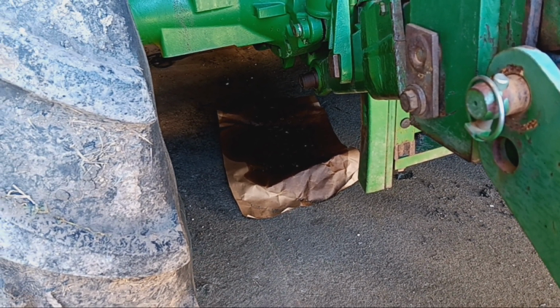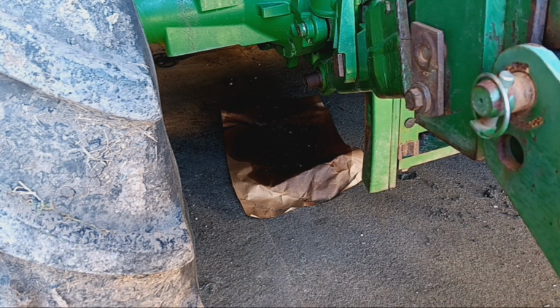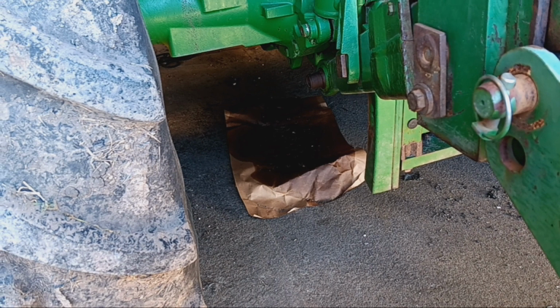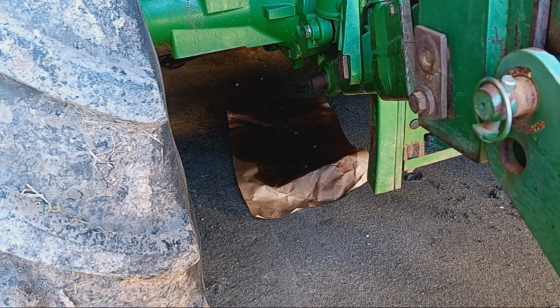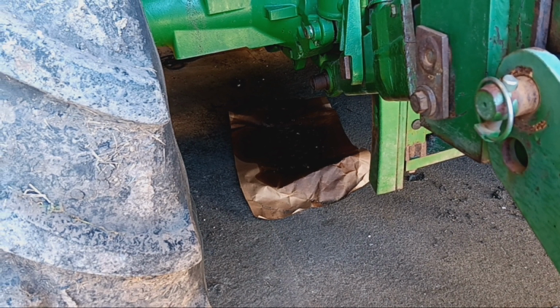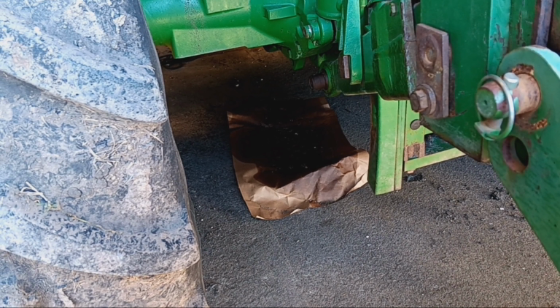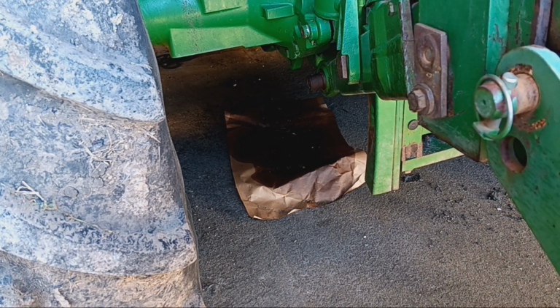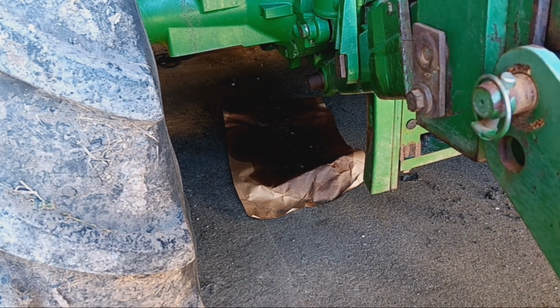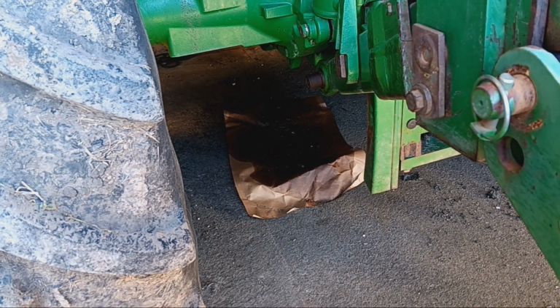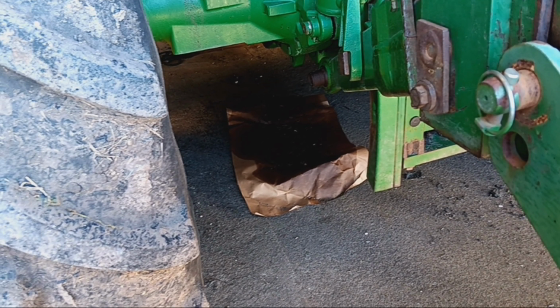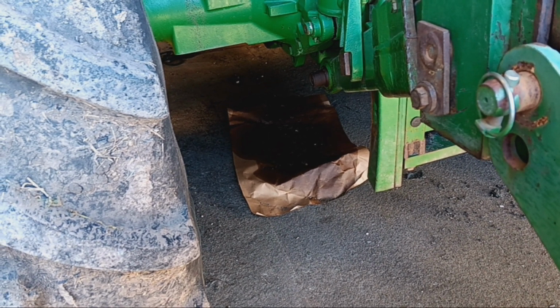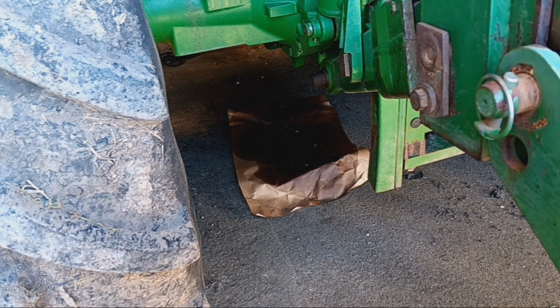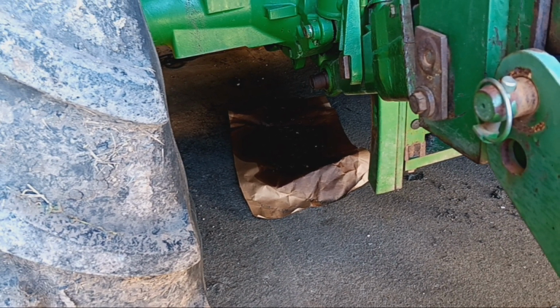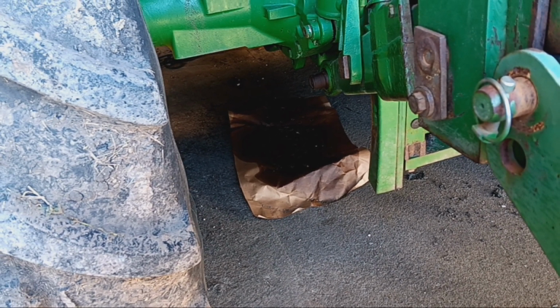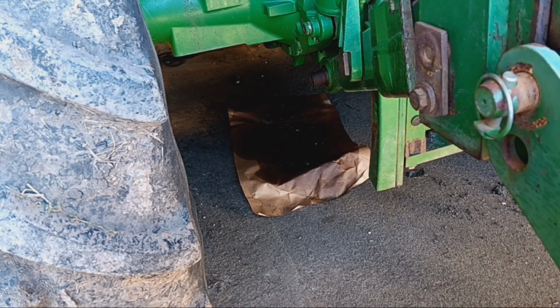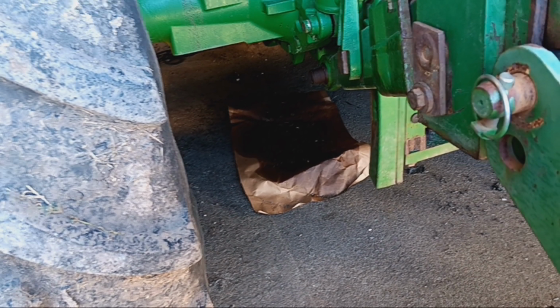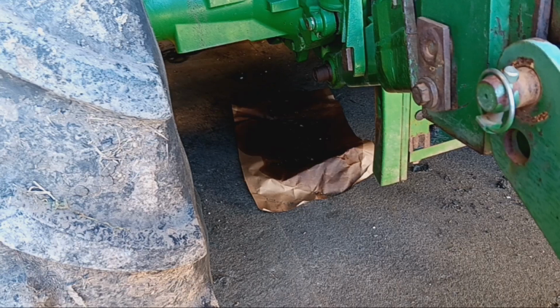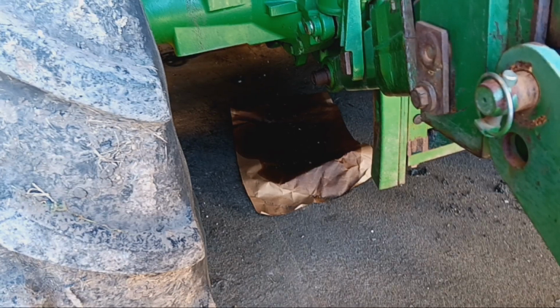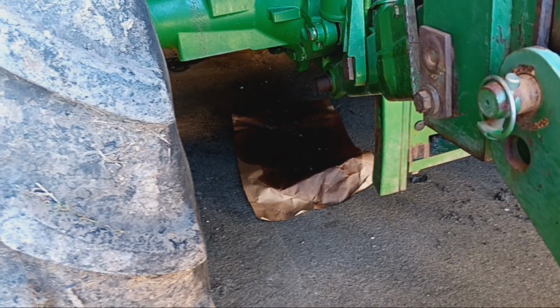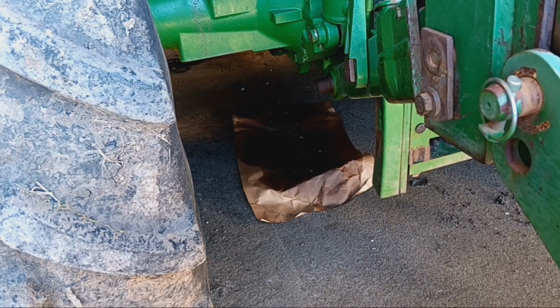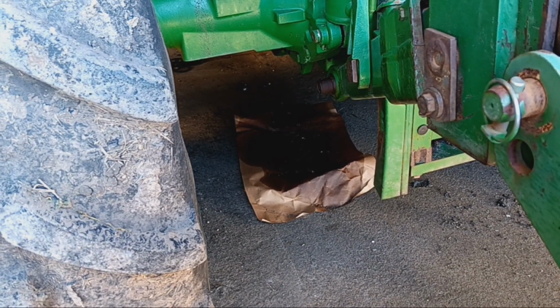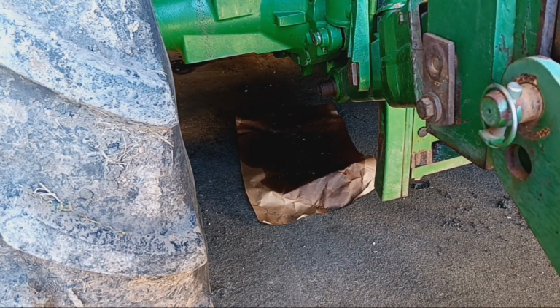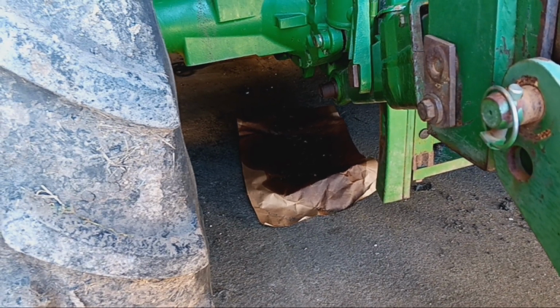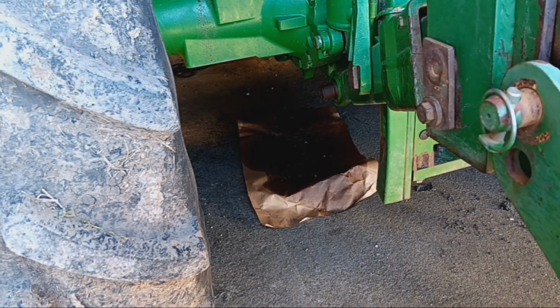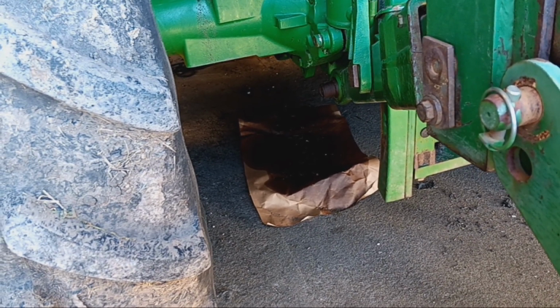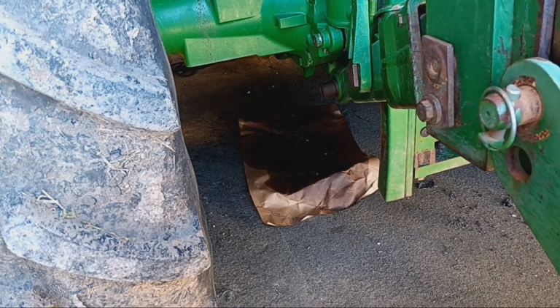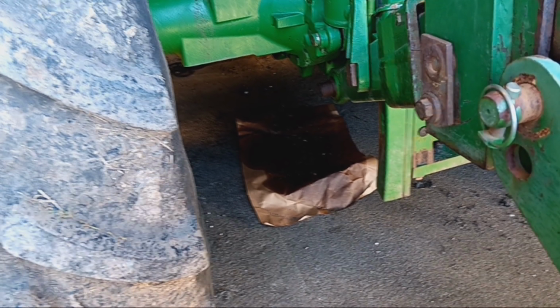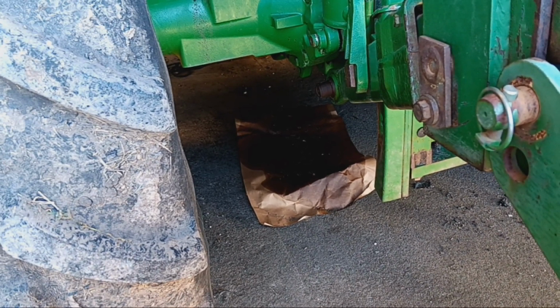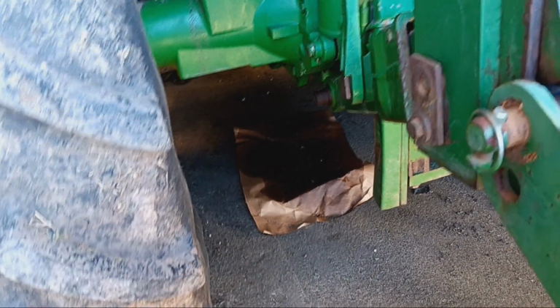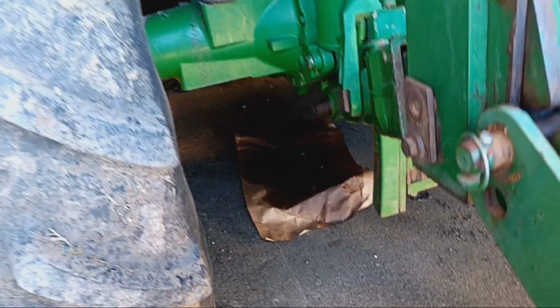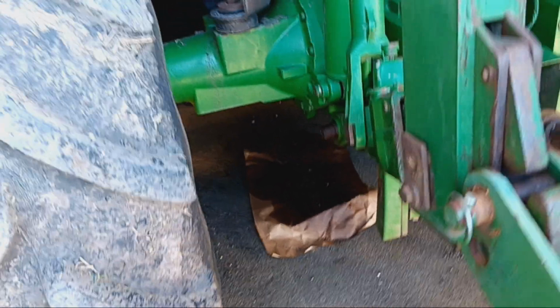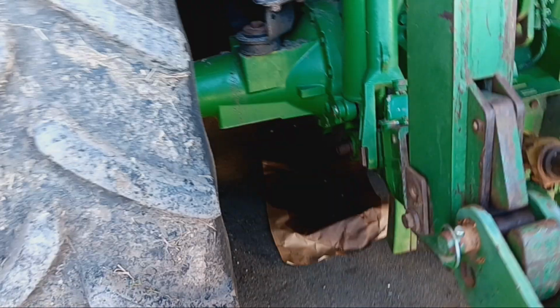You can see the cardboard. I'm going to go around and show you some of the things I looked at to finally figure out where the leak was coming from.